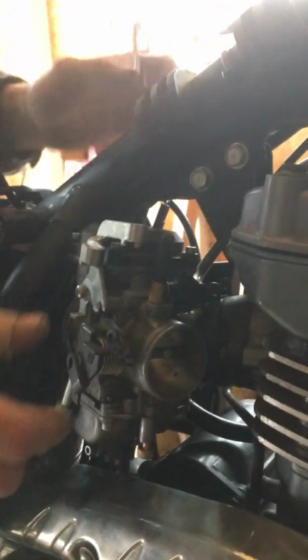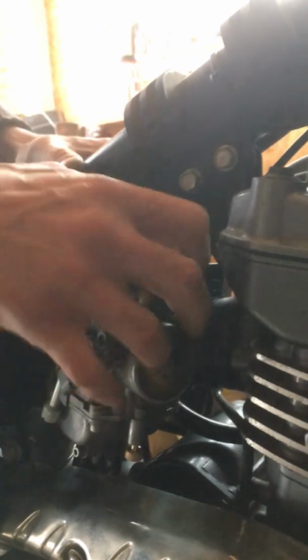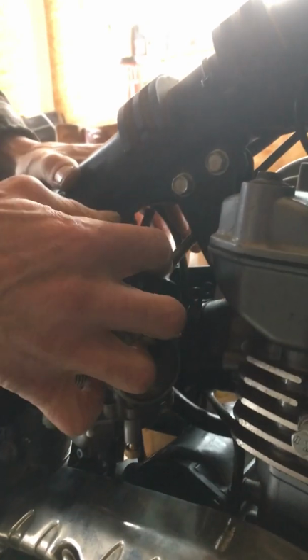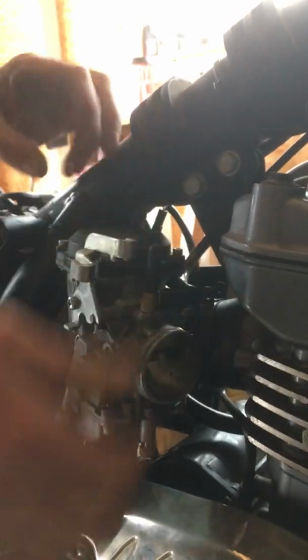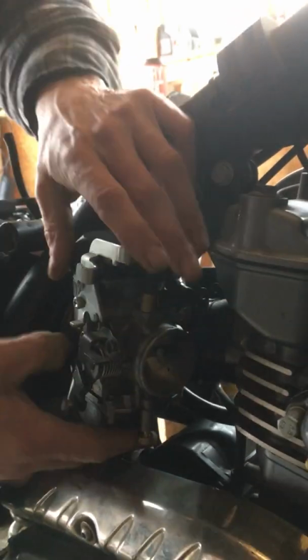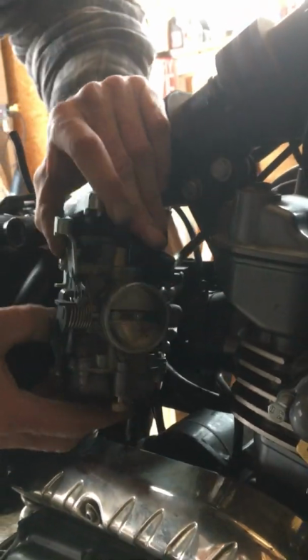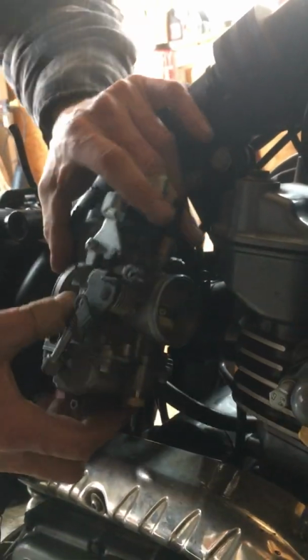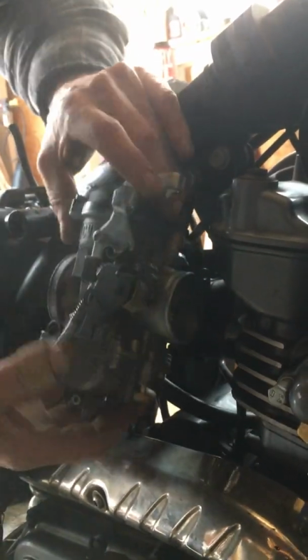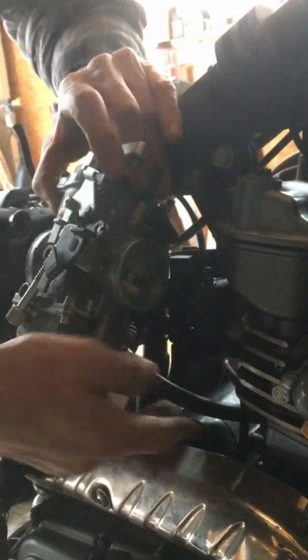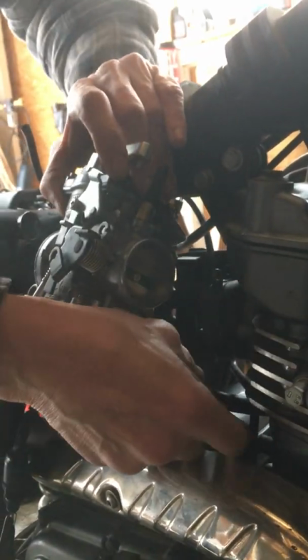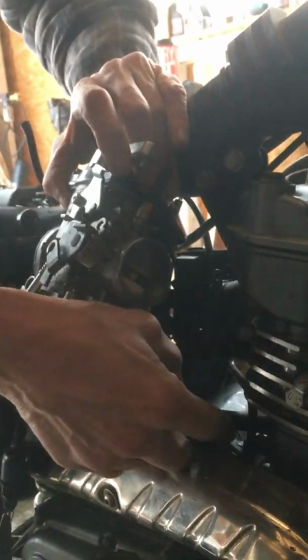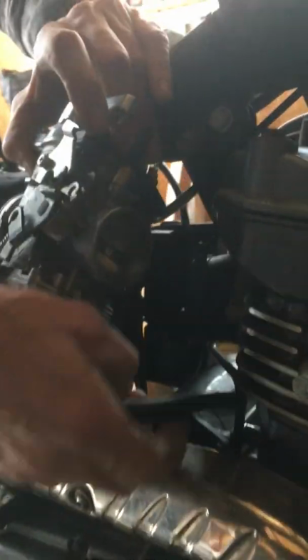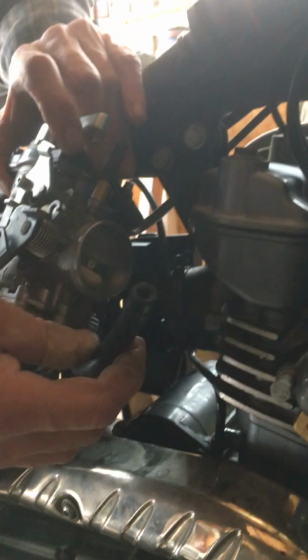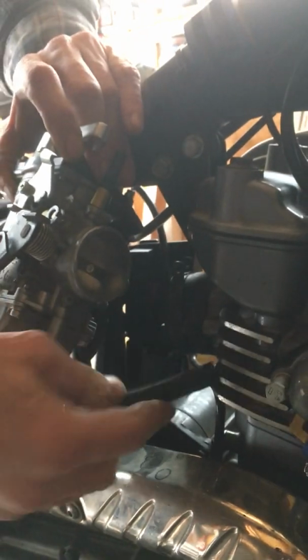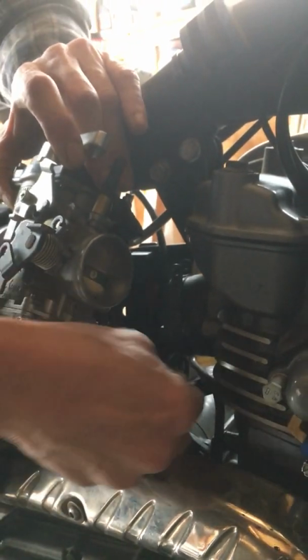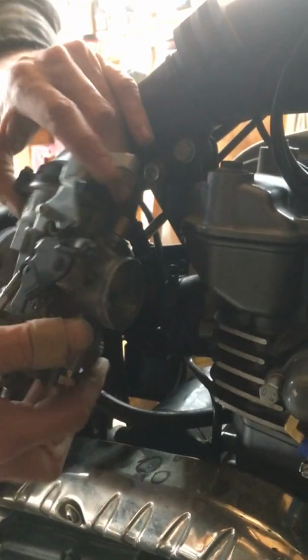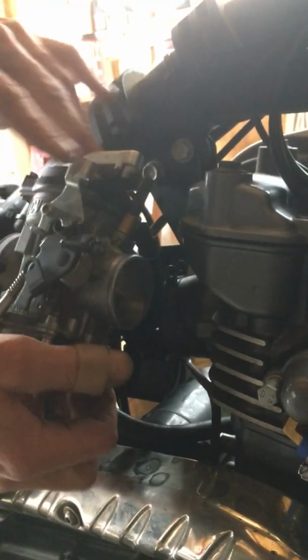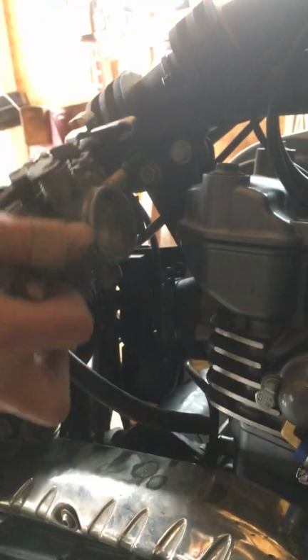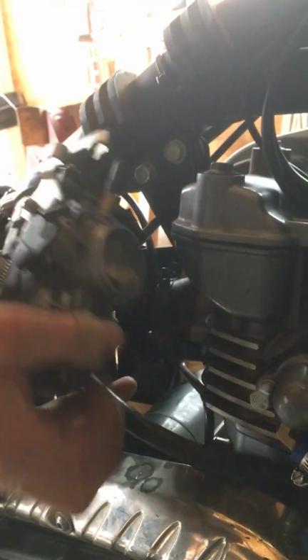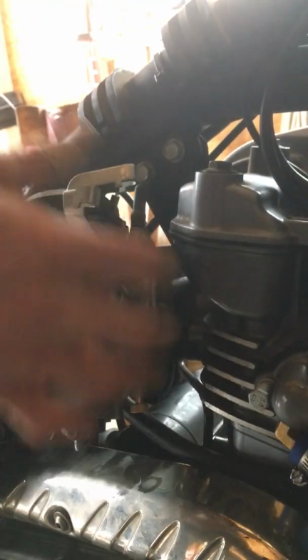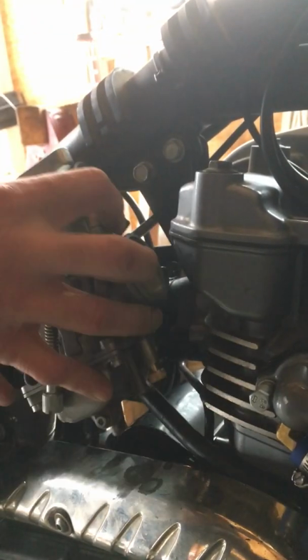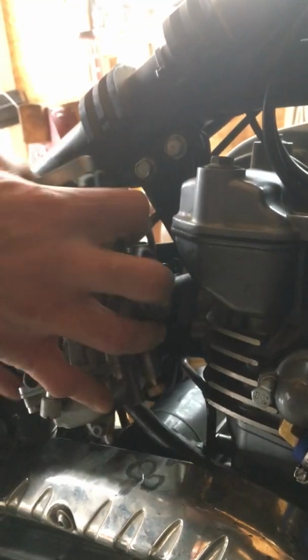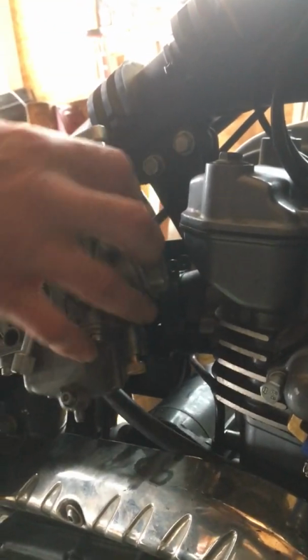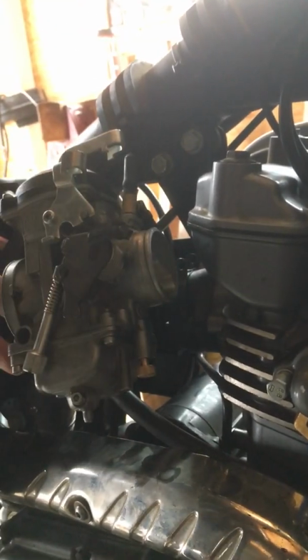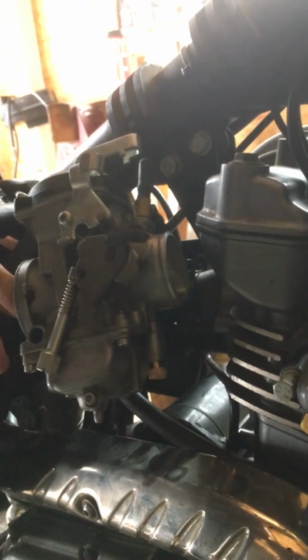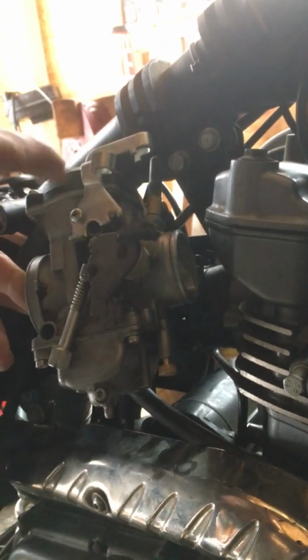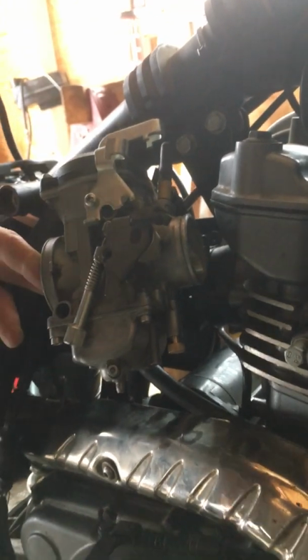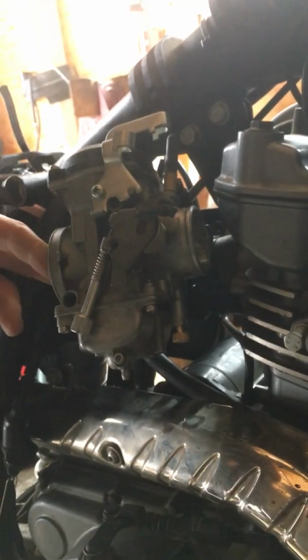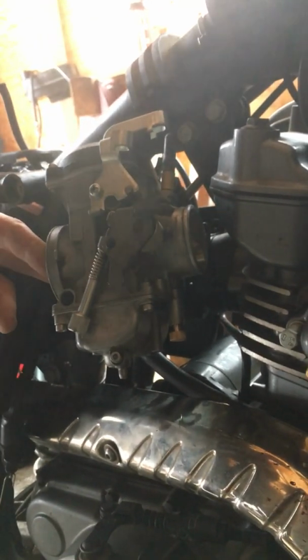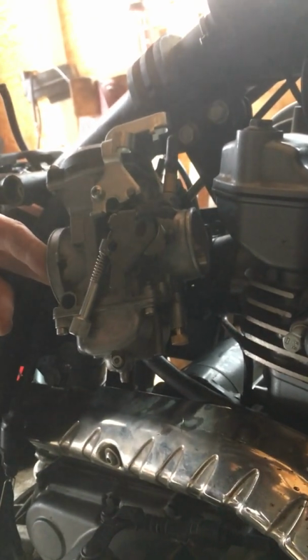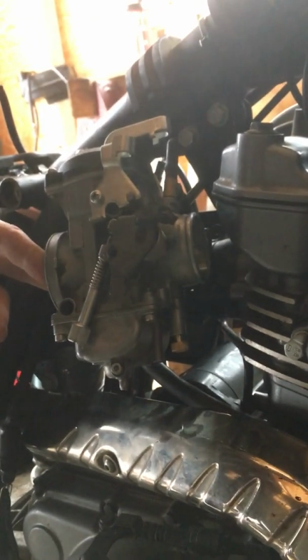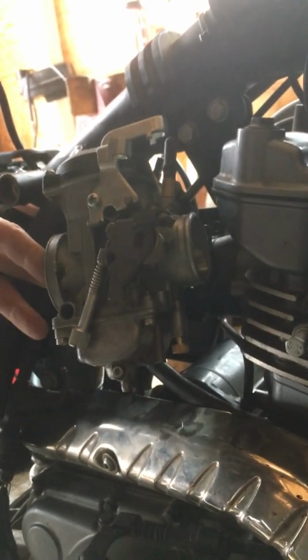Making sure the choke cable is still able to bend, pull the carb straight back and it pops right out. This is the reason you took the little clip off — because you drag that out. The next step if you're gonna work on it is to plug the intake boot and the airbox boot.